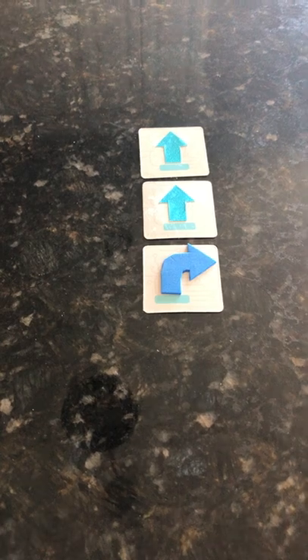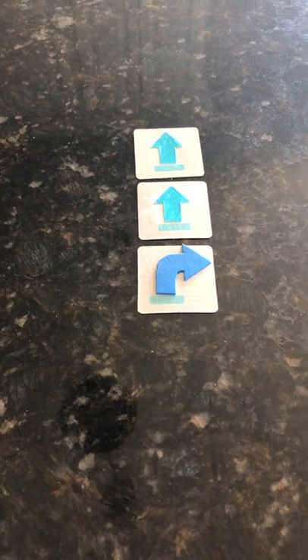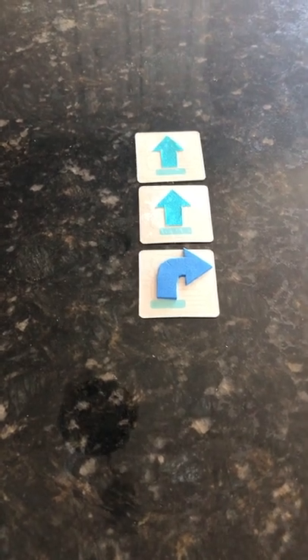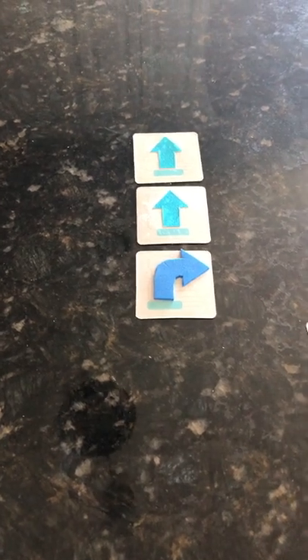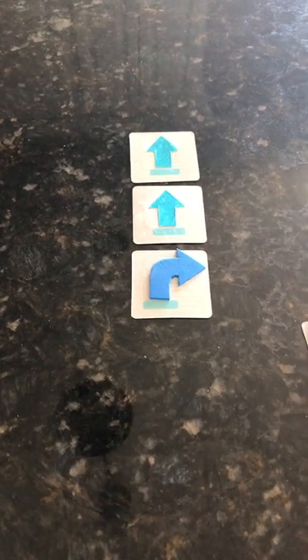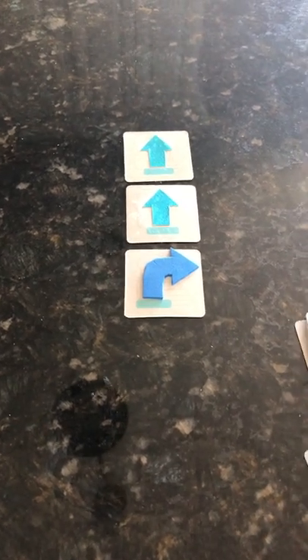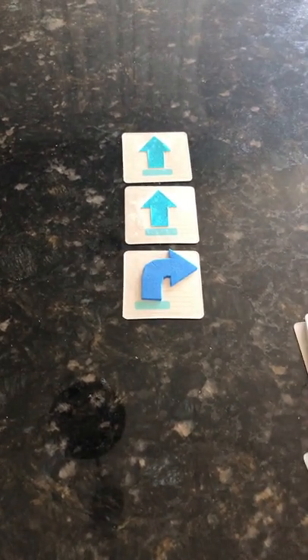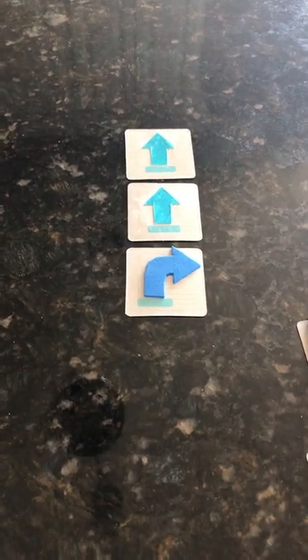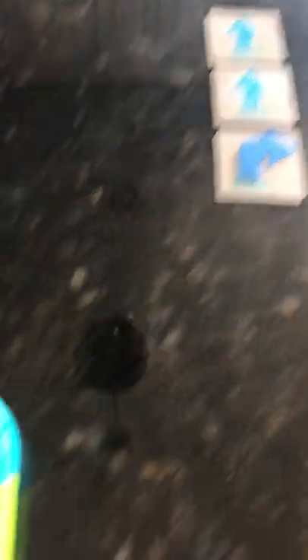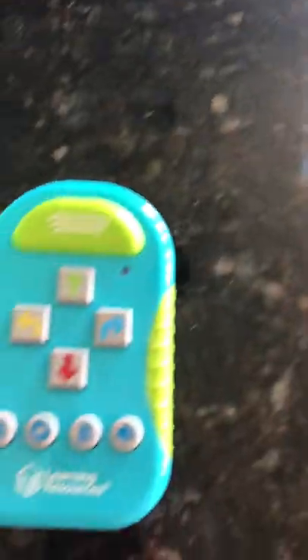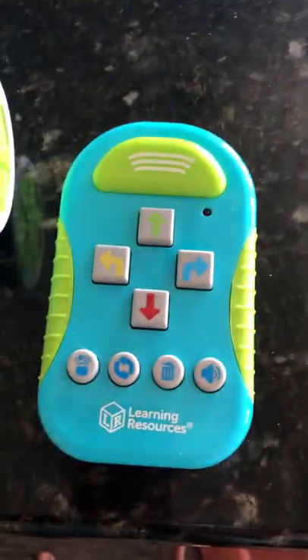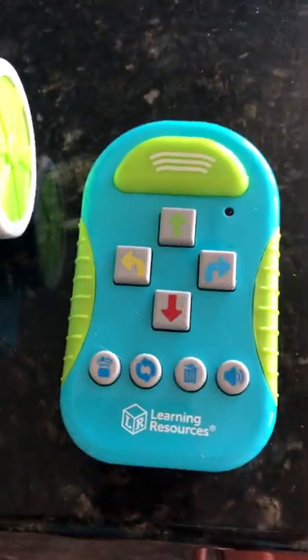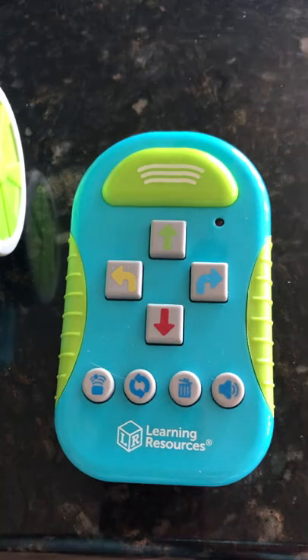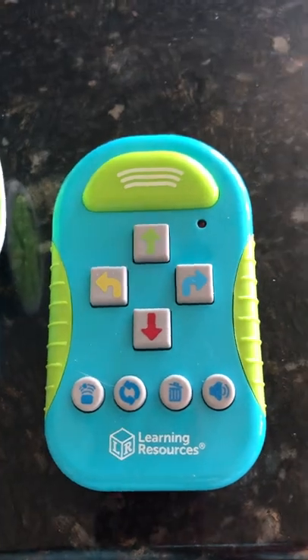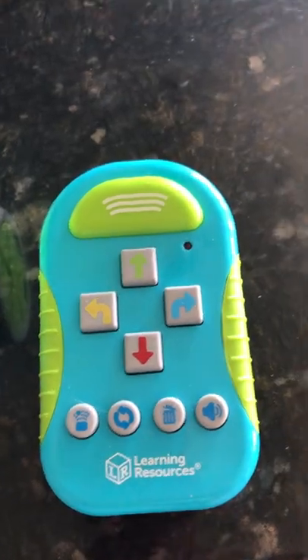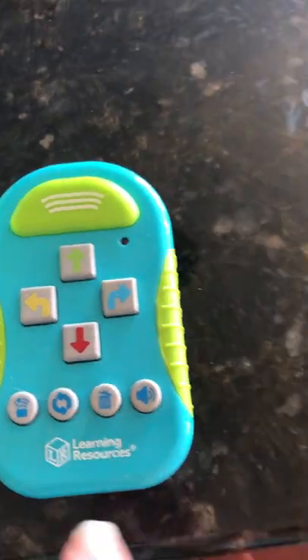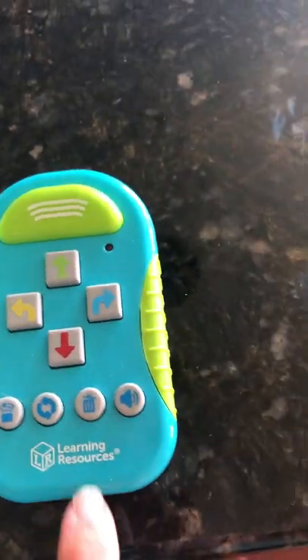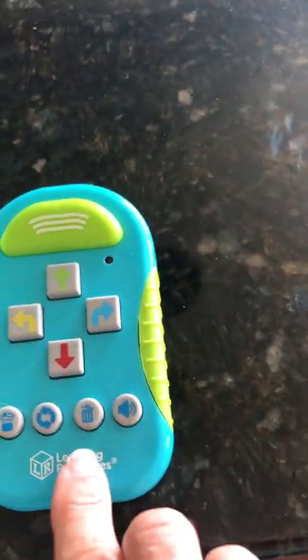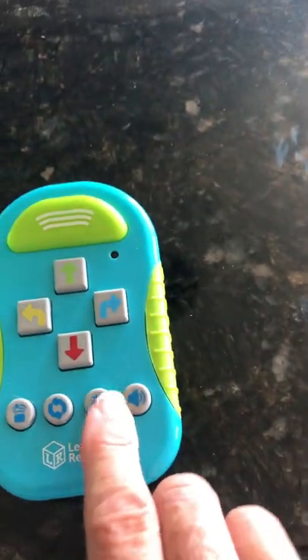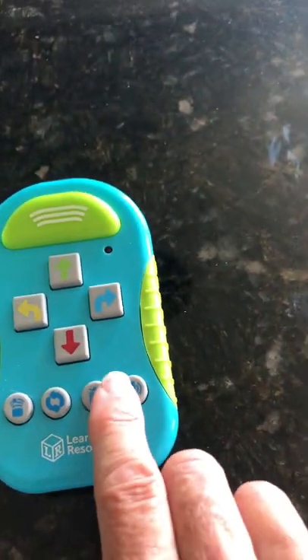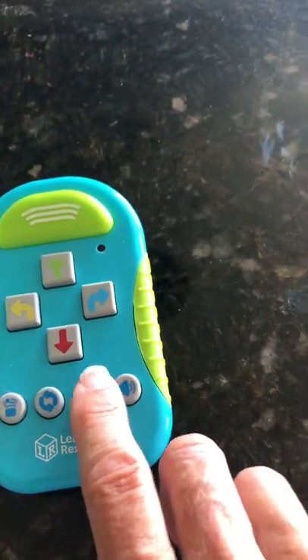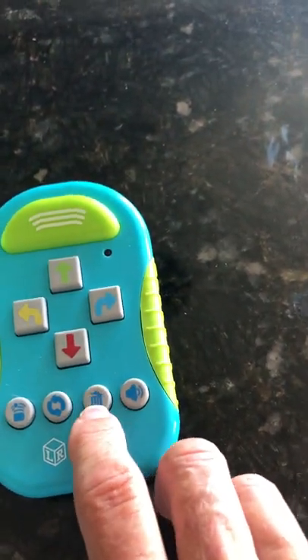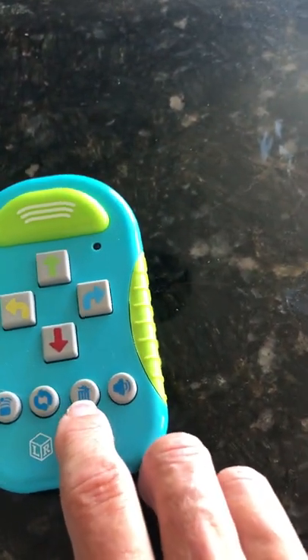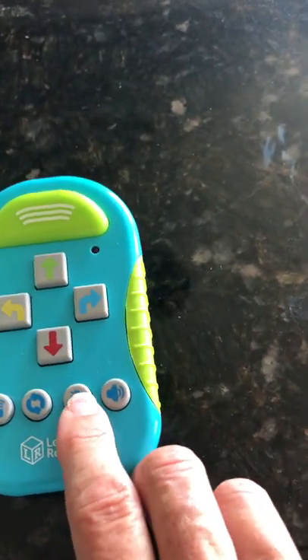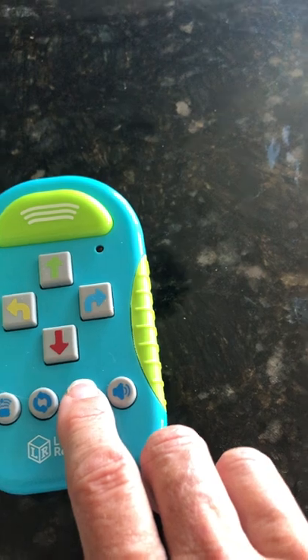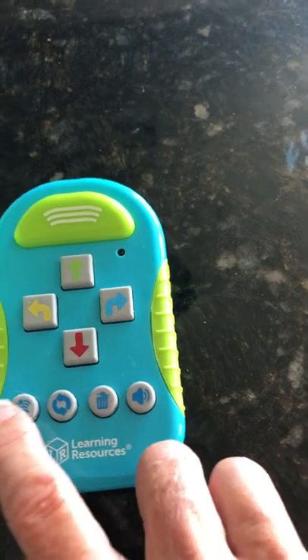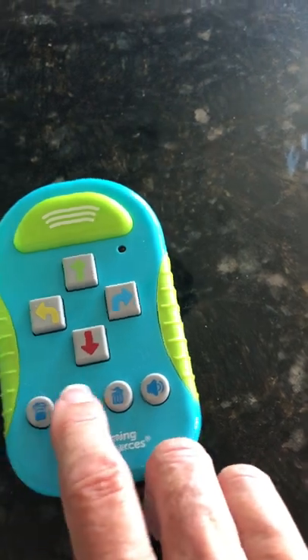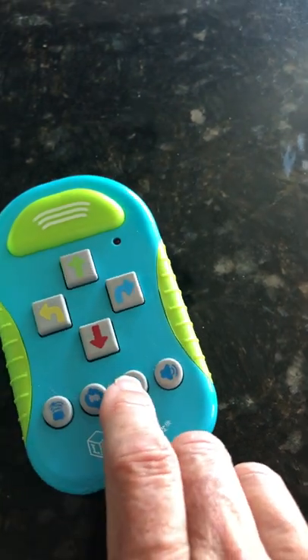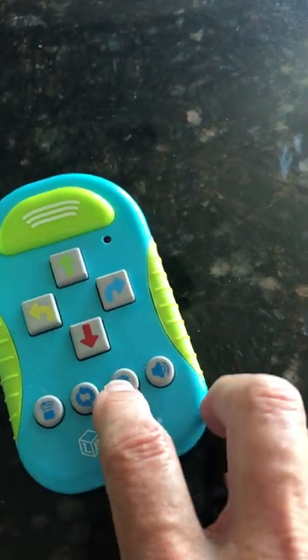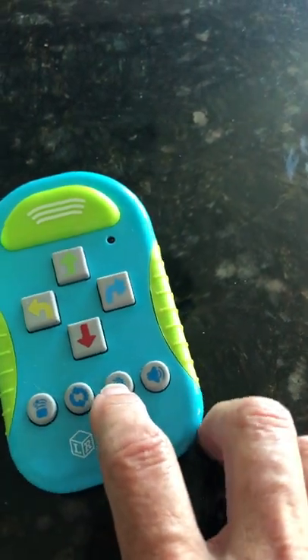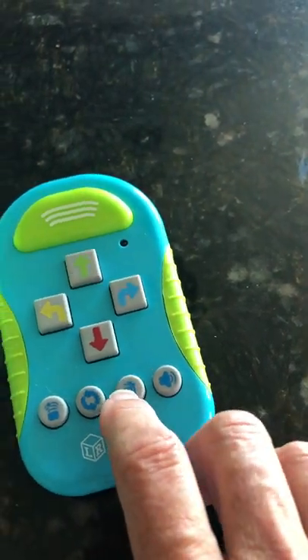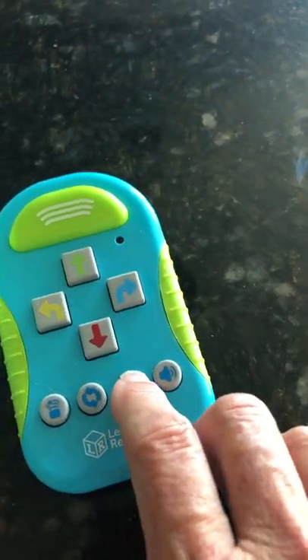Now that I have my arrow cards, my command cards in order, I'm going to come down to my remote control. The first thing I need to do is clear or hit the trash button, the third button from the left at the bottom.